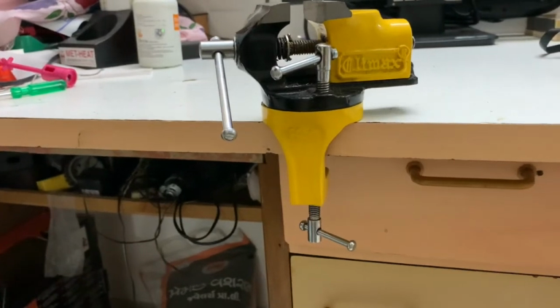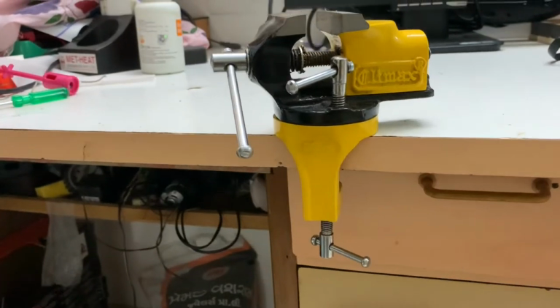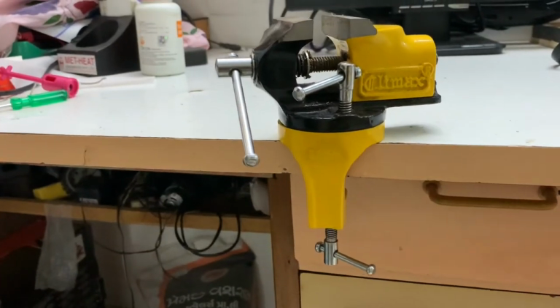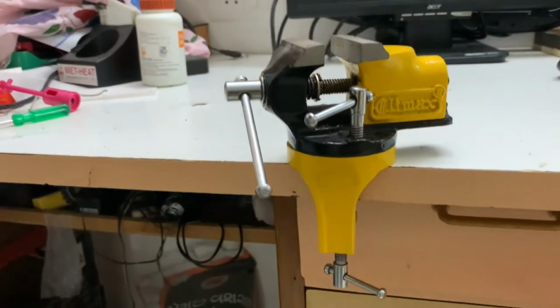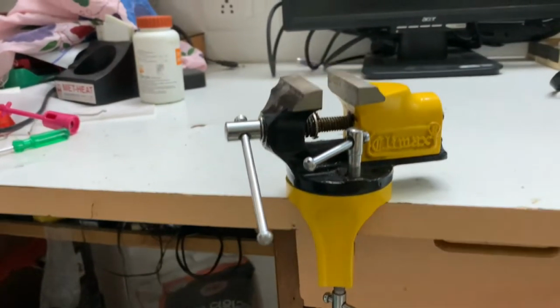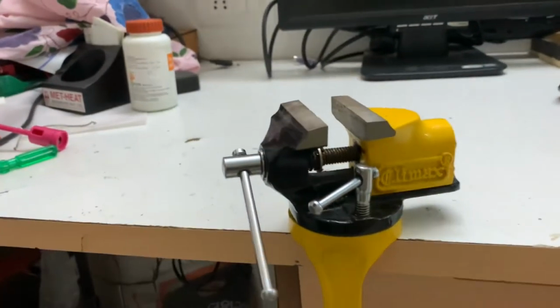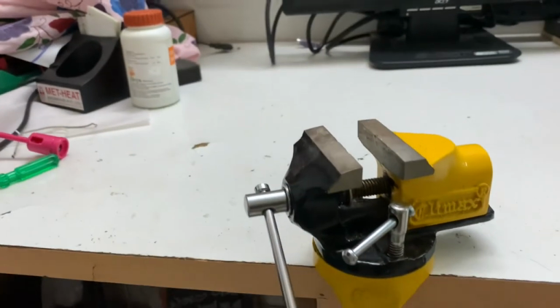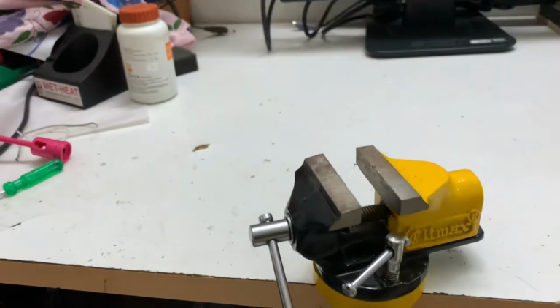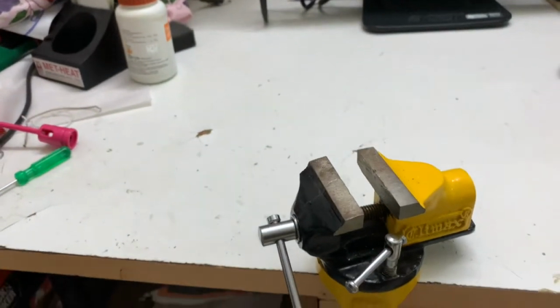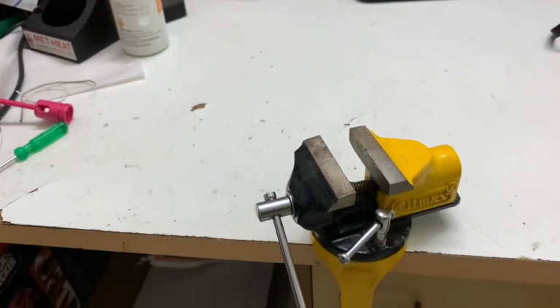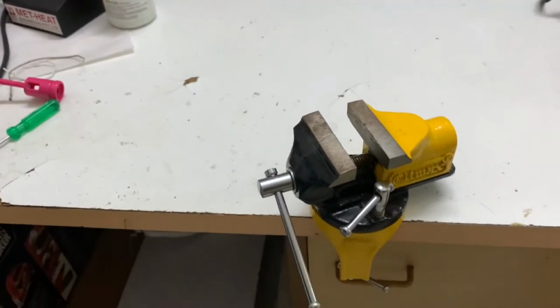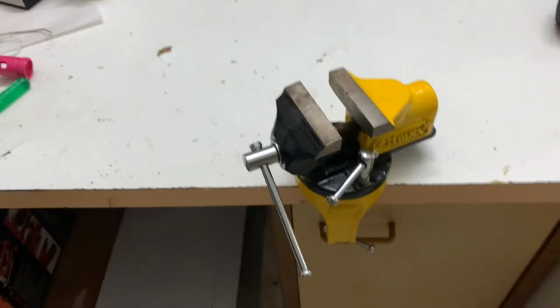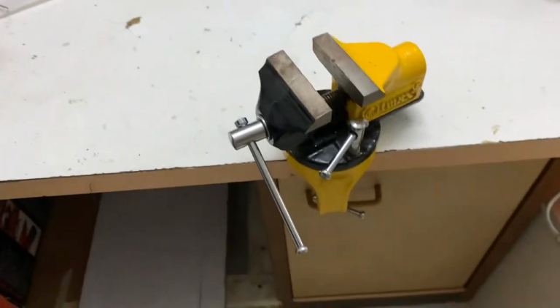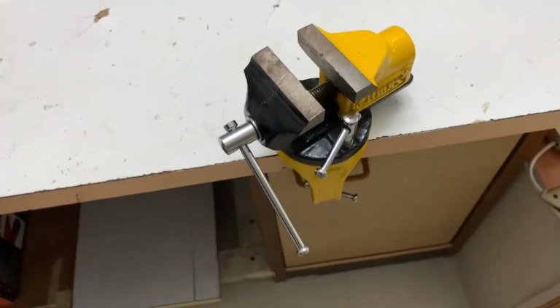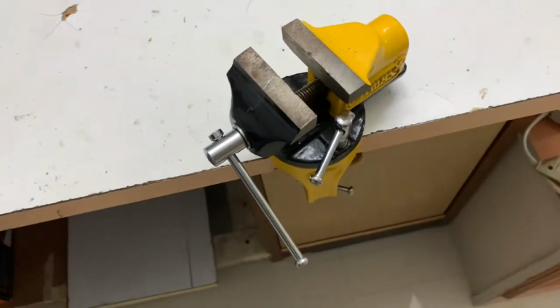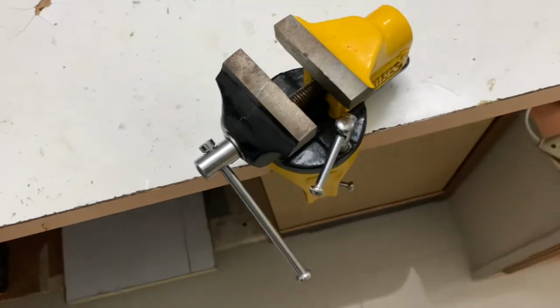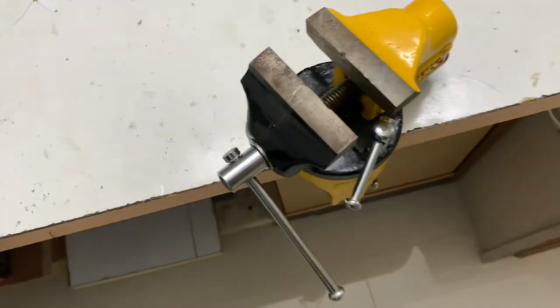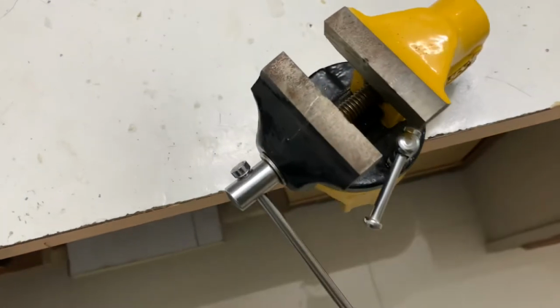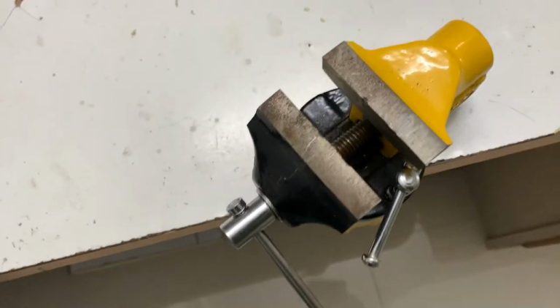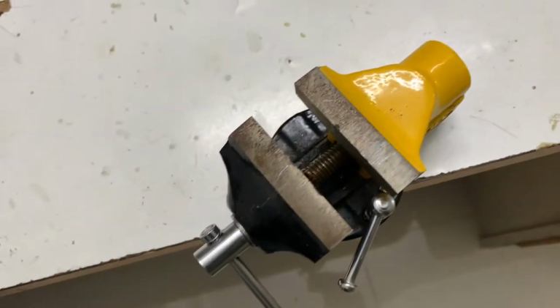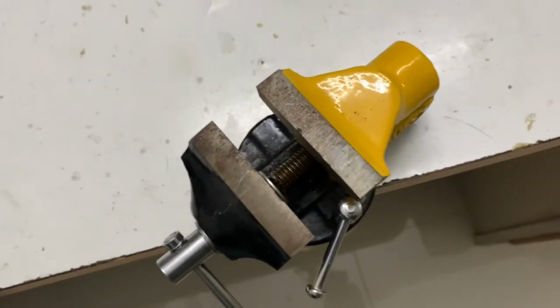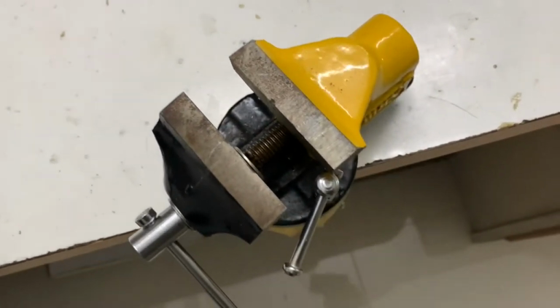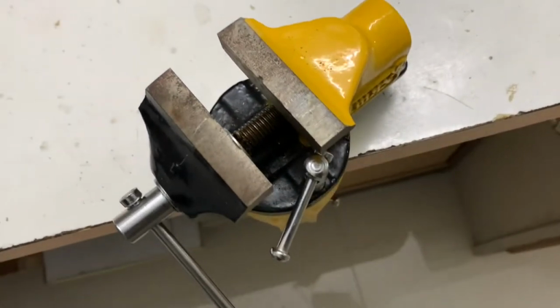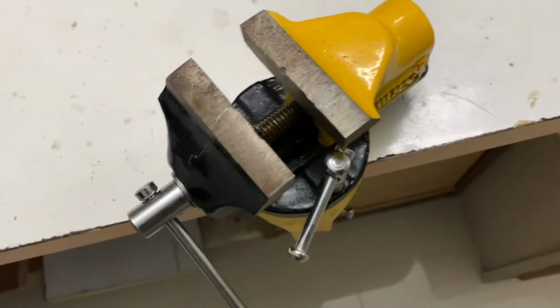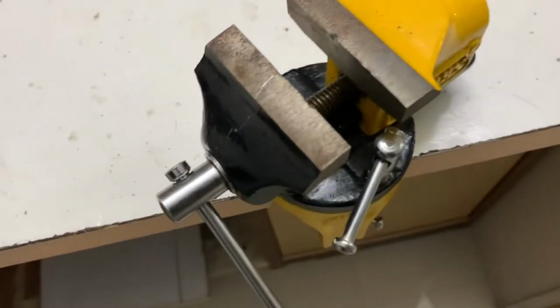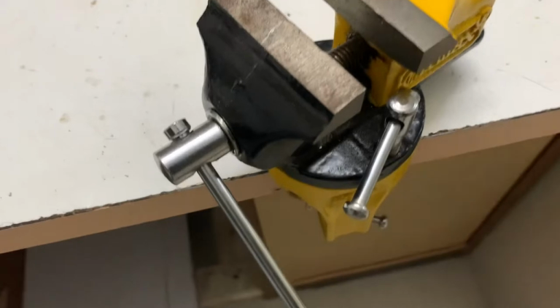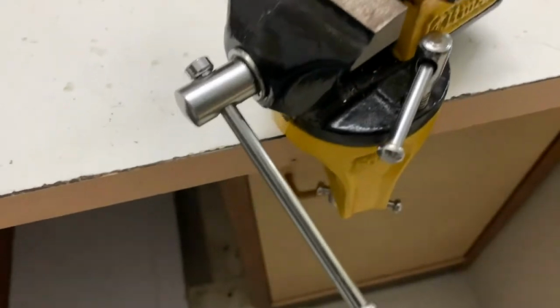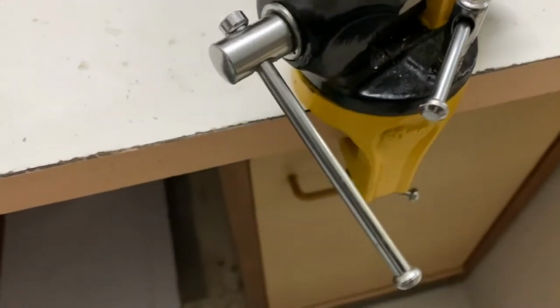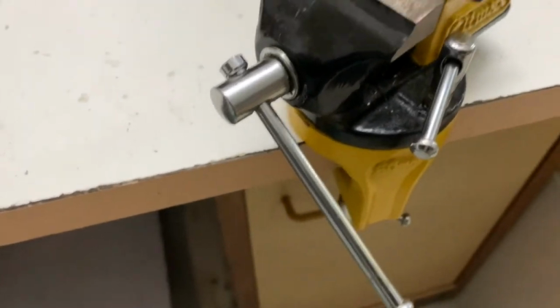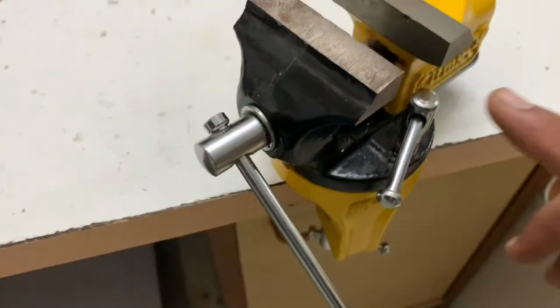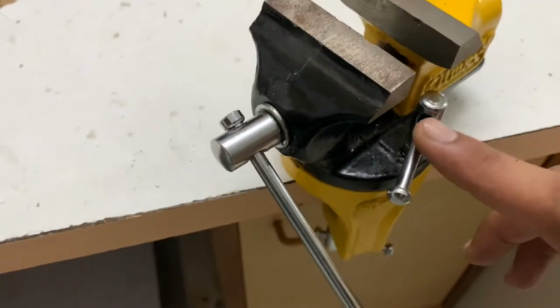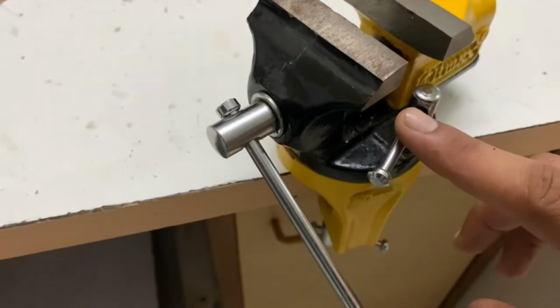Hello friends, welcome back. Today I will show you a Baby Vise from Climax, which is a must-have home product for all your DIY activities. You always need something to hold your work firmly in place.